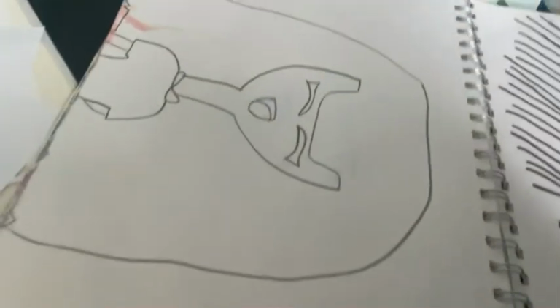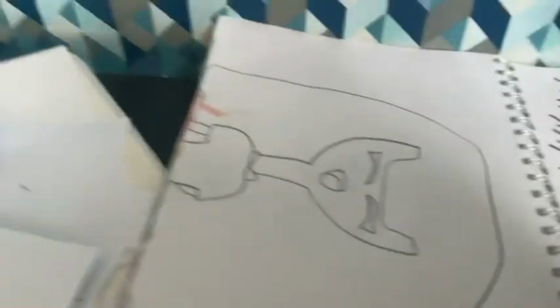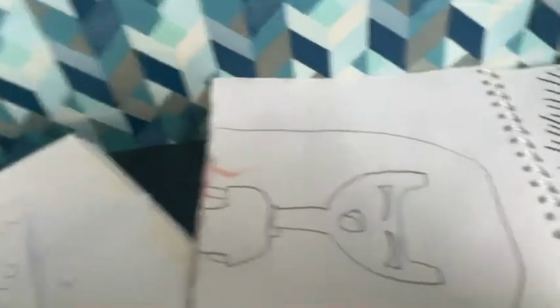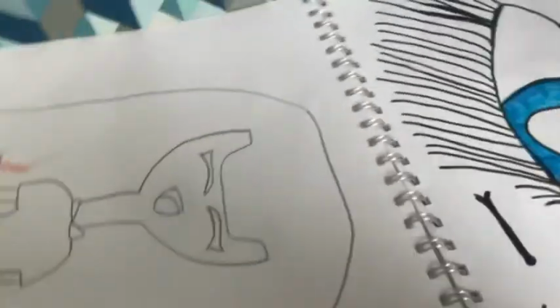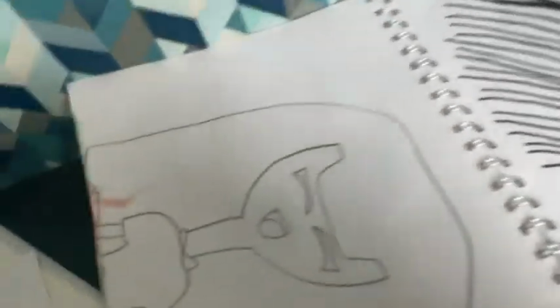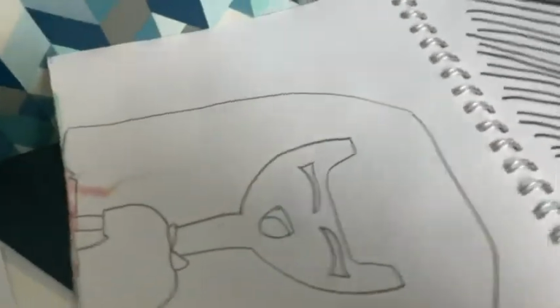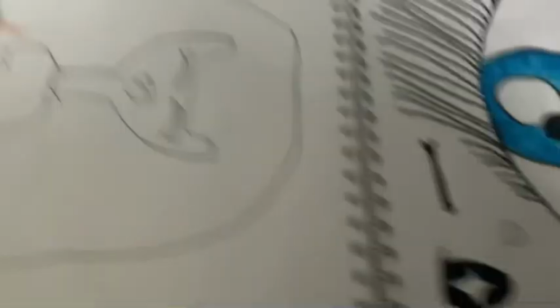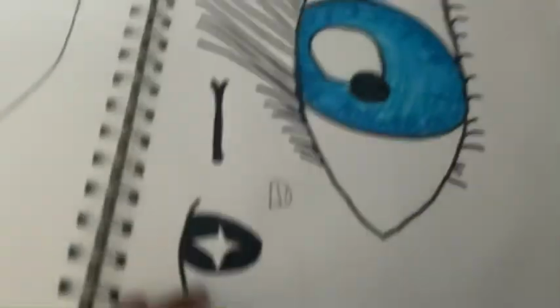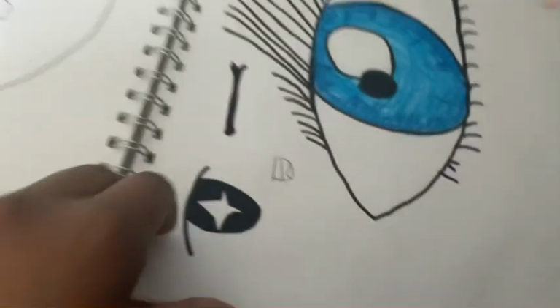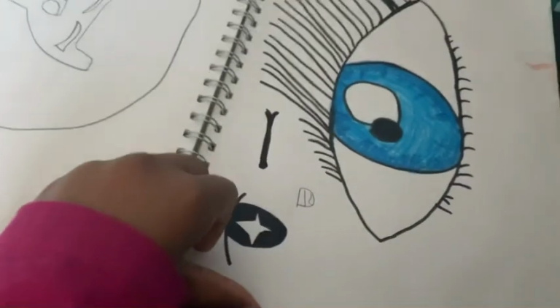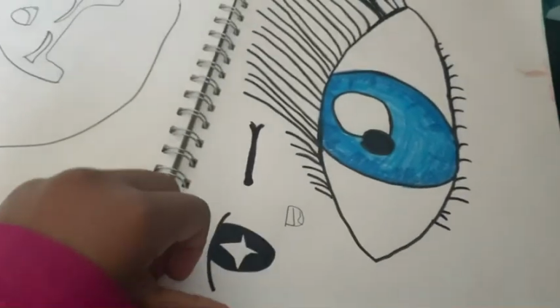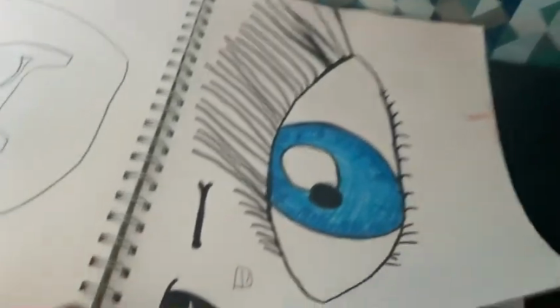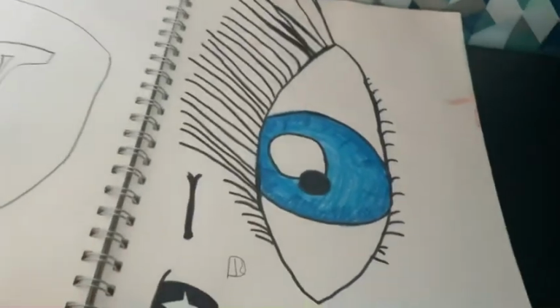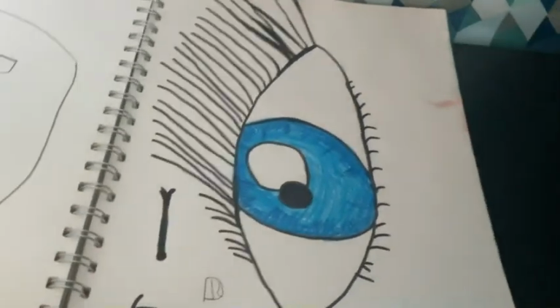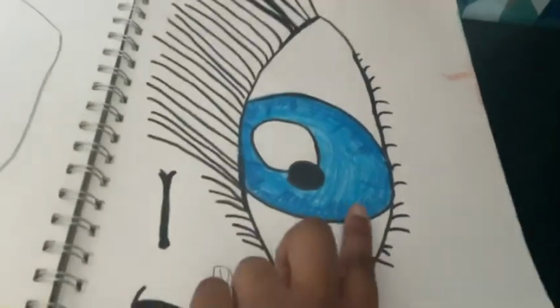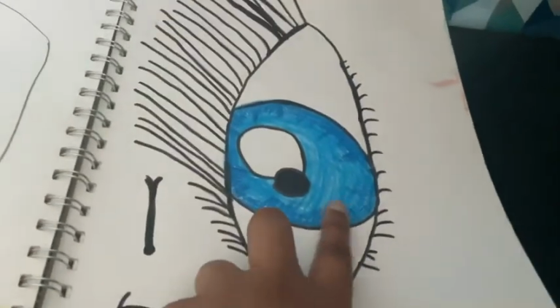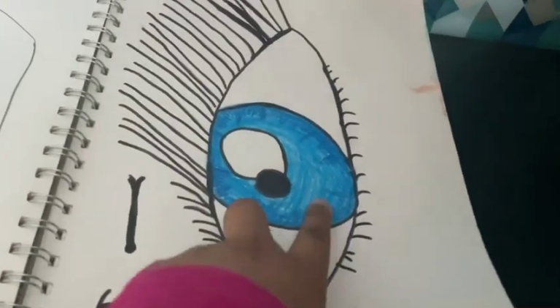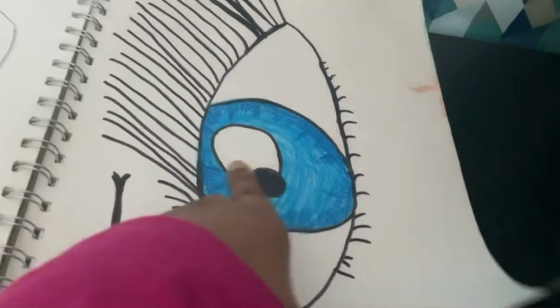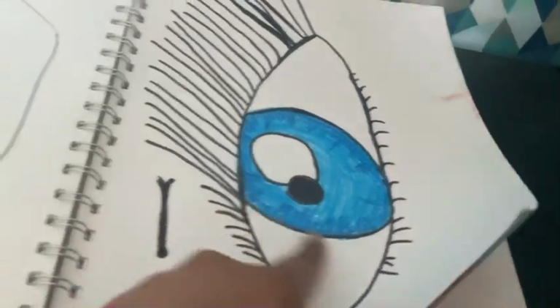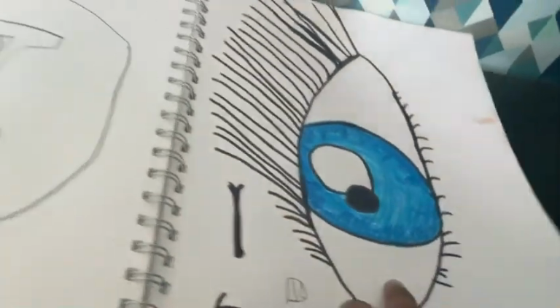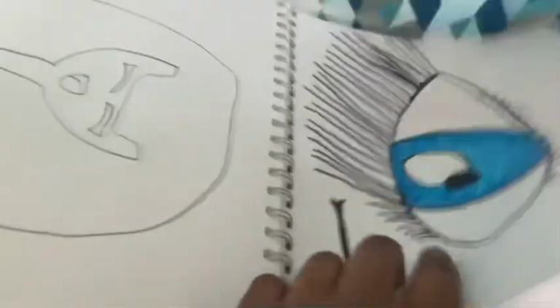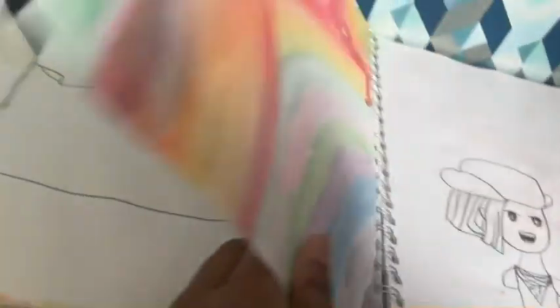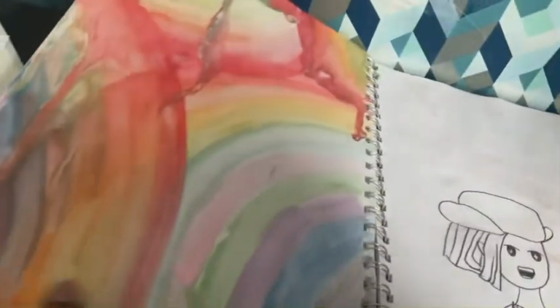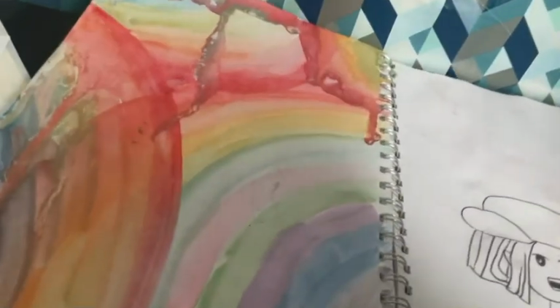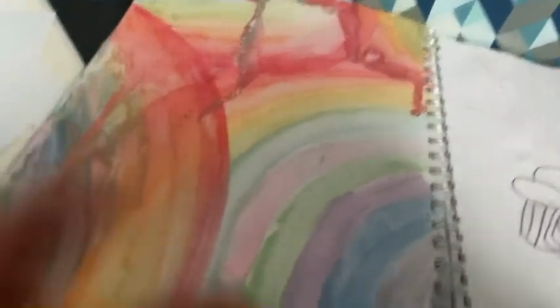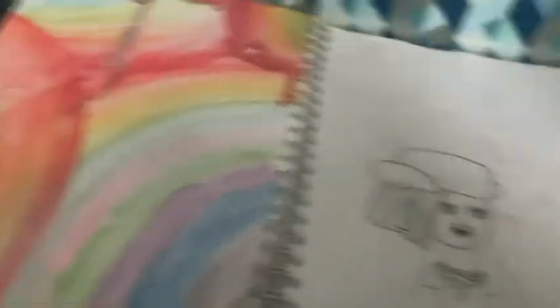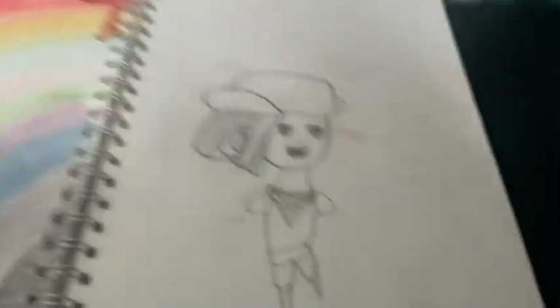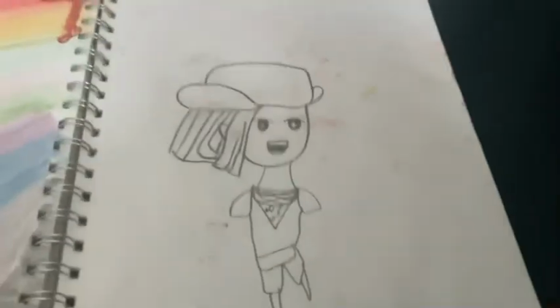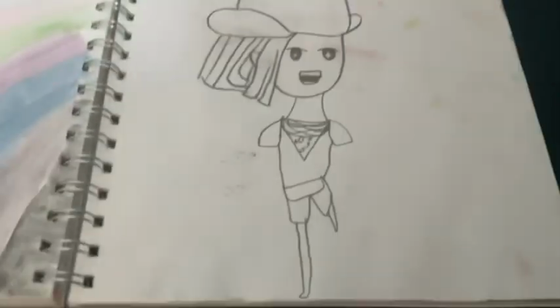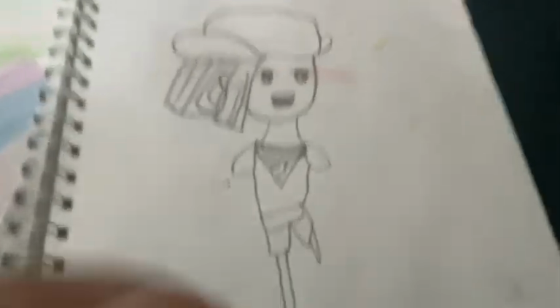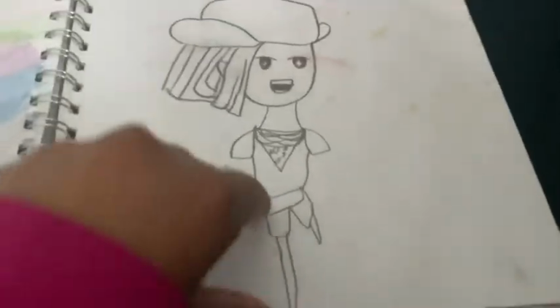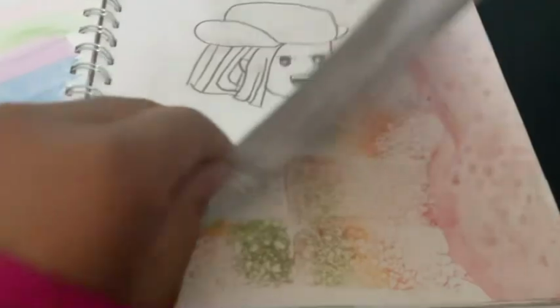Okay, this is supposed to be a cat or something. This is supposed to be different types of eyes — this is good, this is good. Okay, this is really — oh whoa whoa whoa whoa.